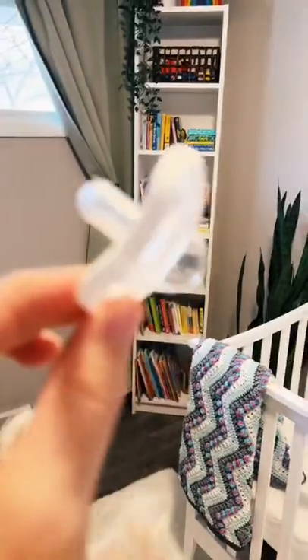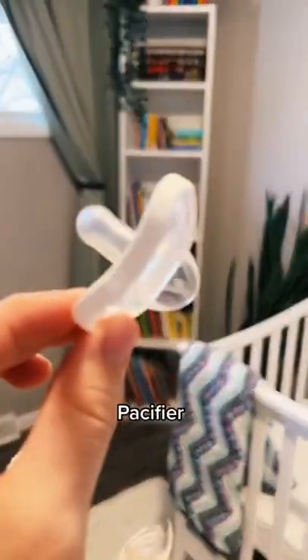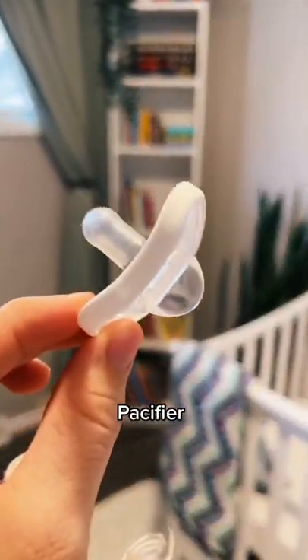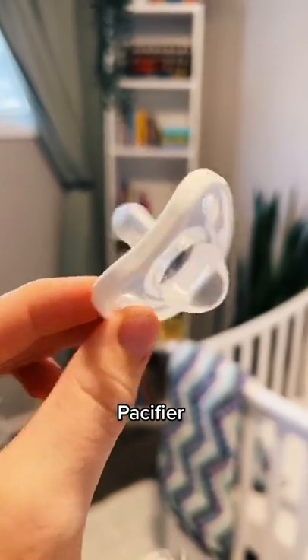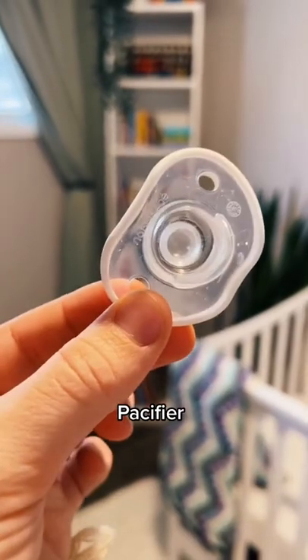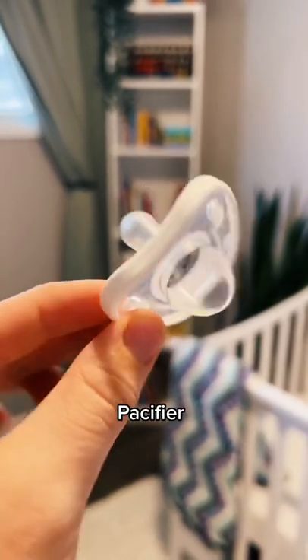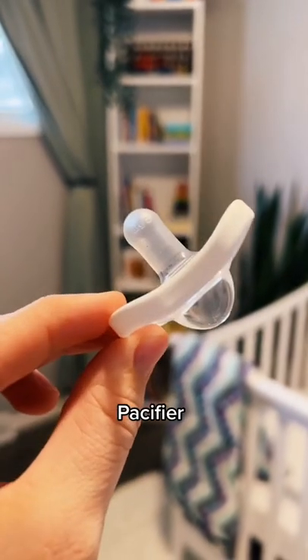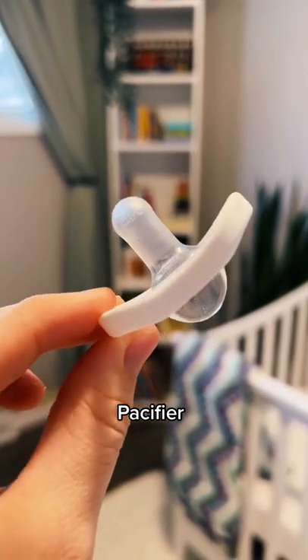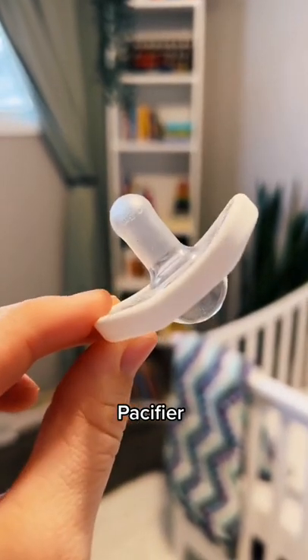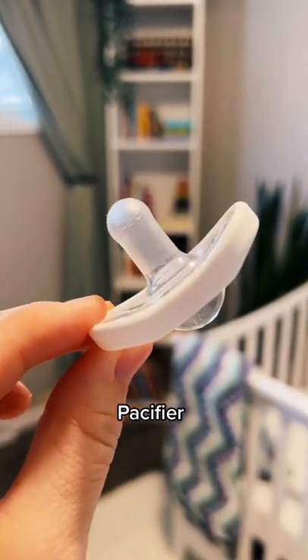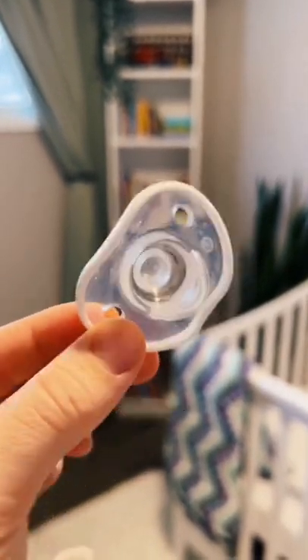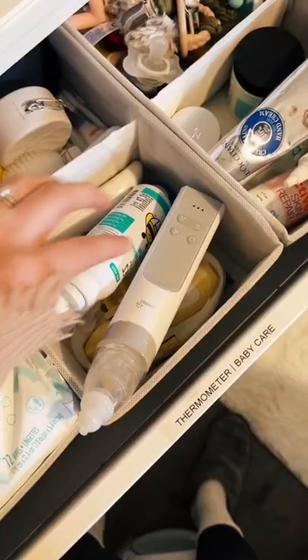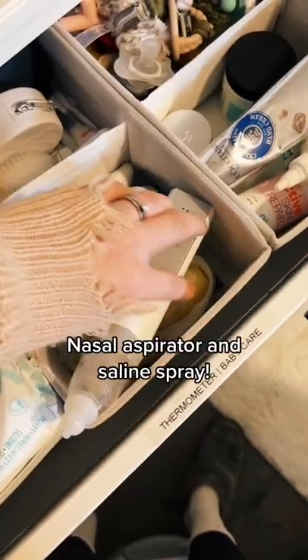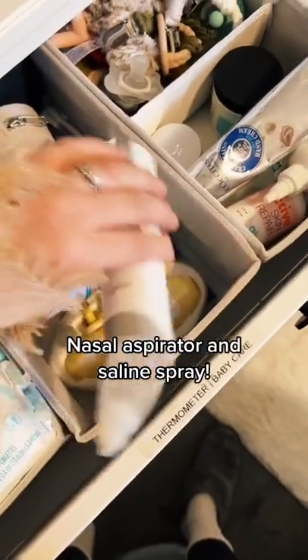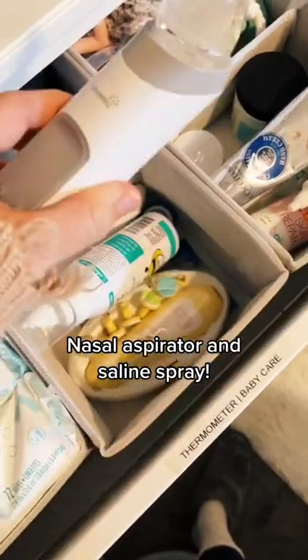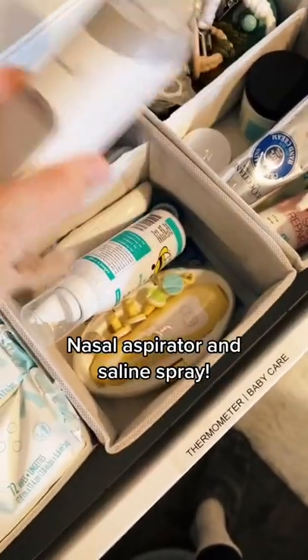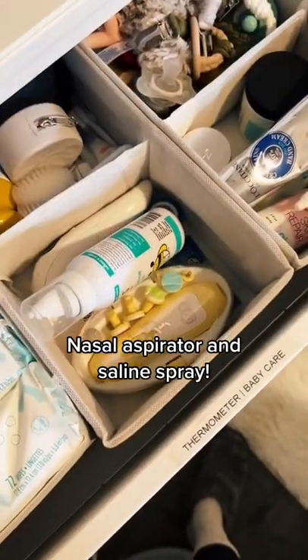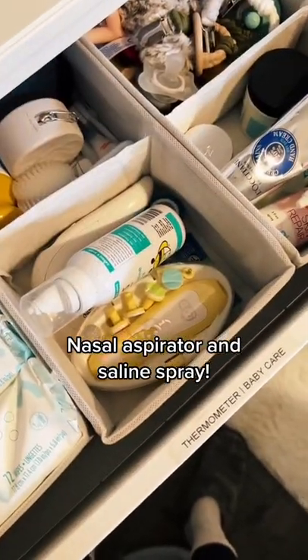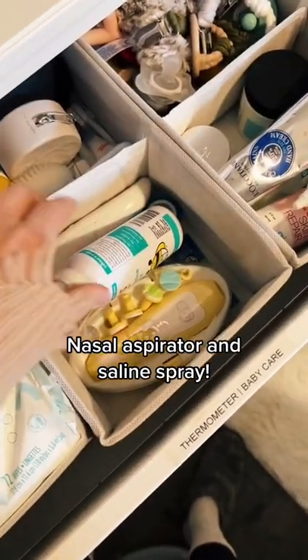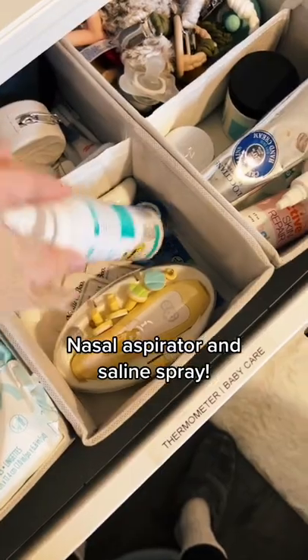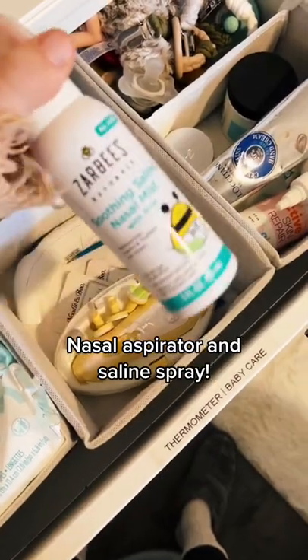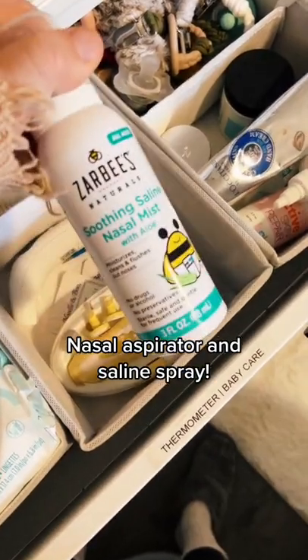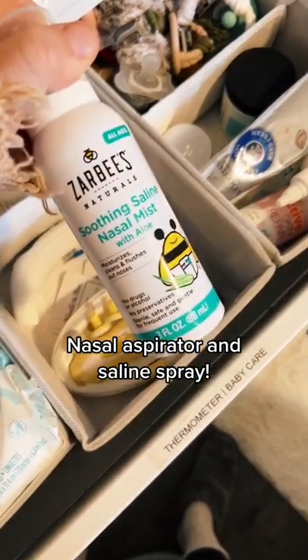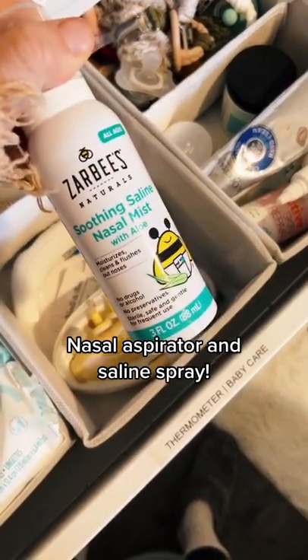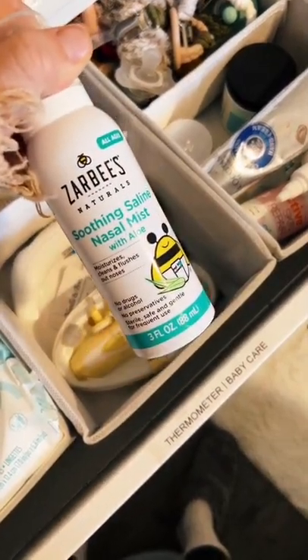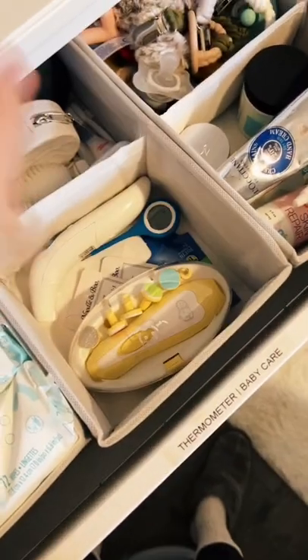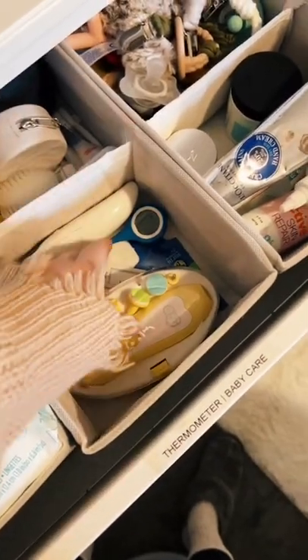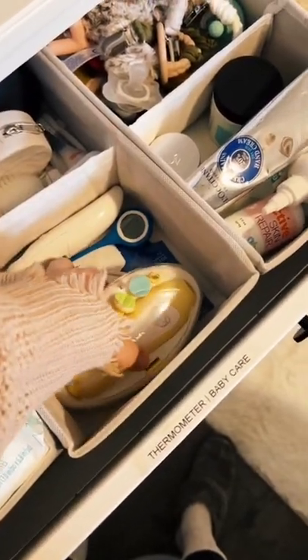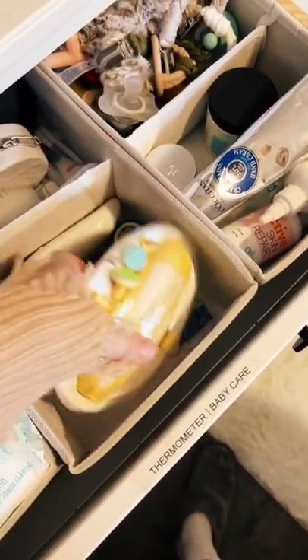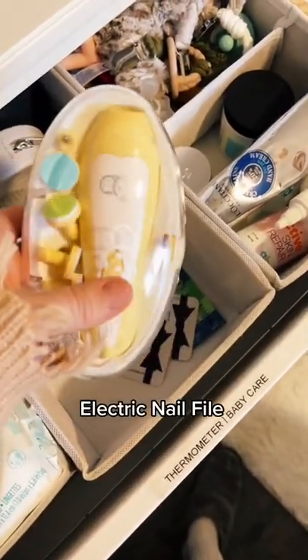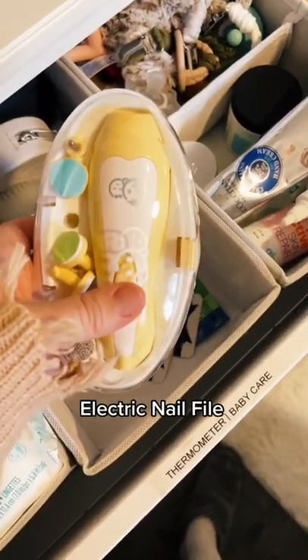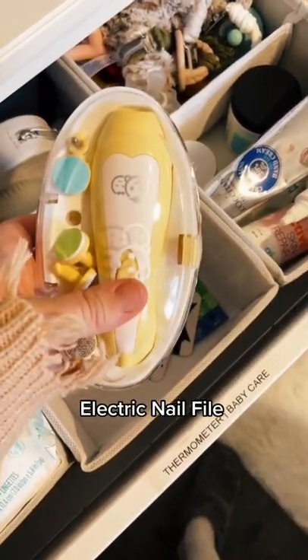Pacifier — this is the only one she'll use. It's from Nano Baby. A nasal aspirator and some saline spray, and while we're at it, this nail file too.